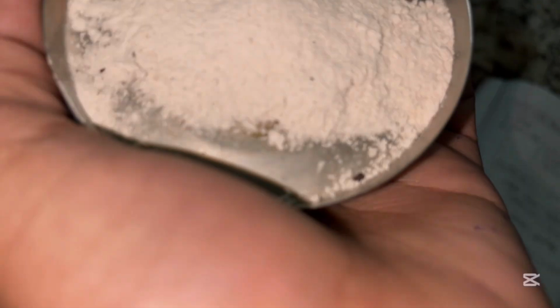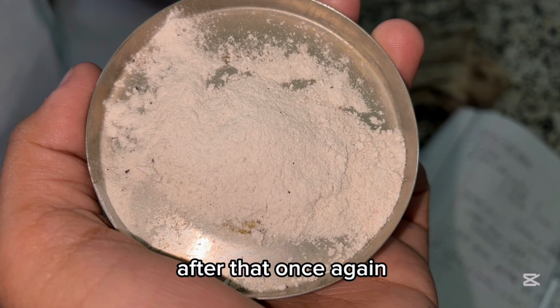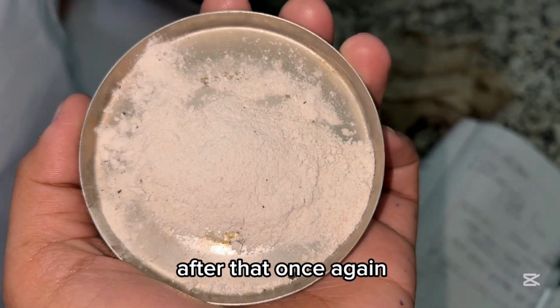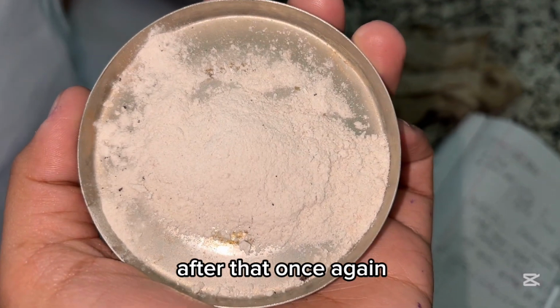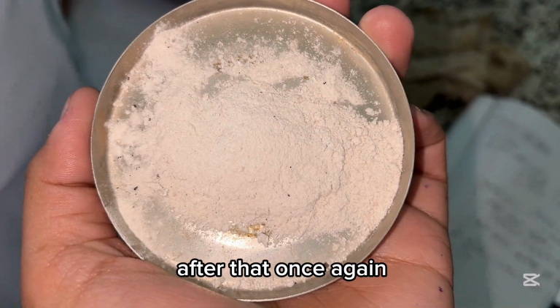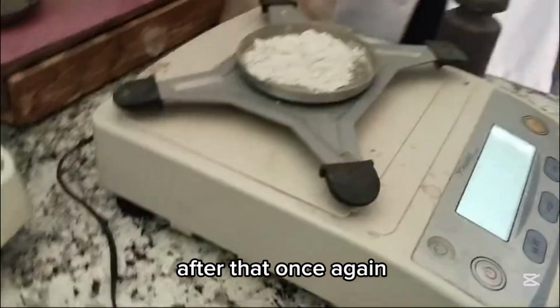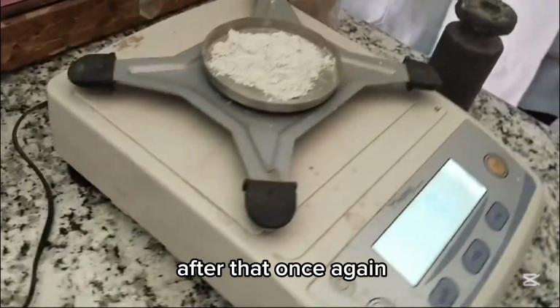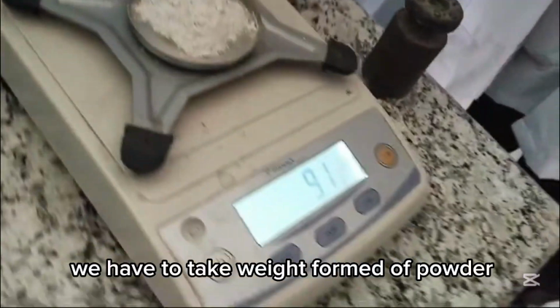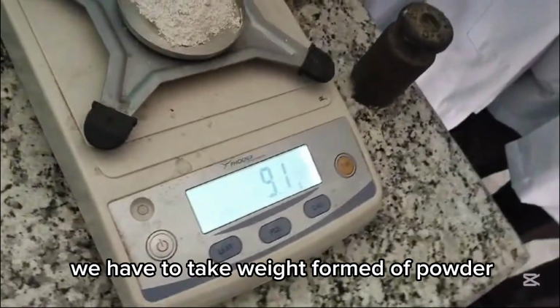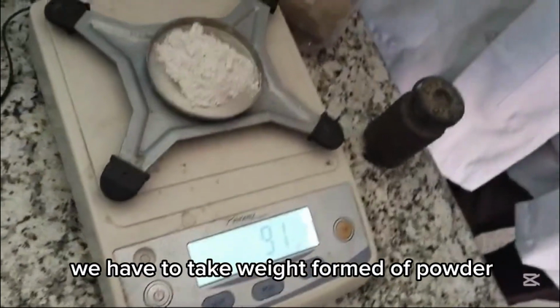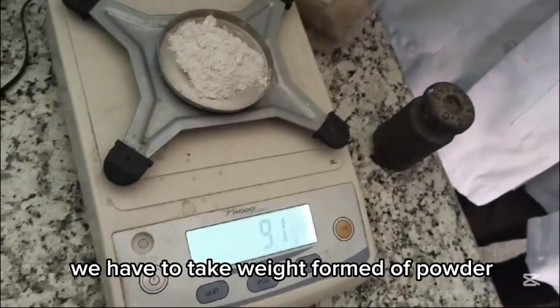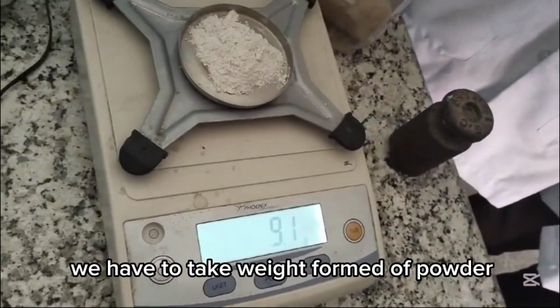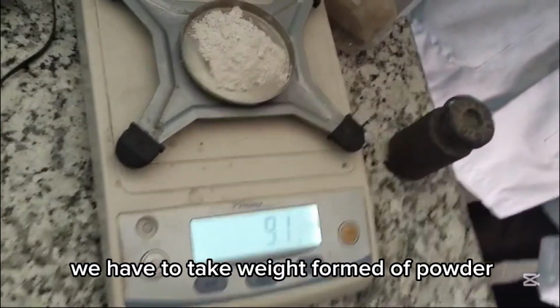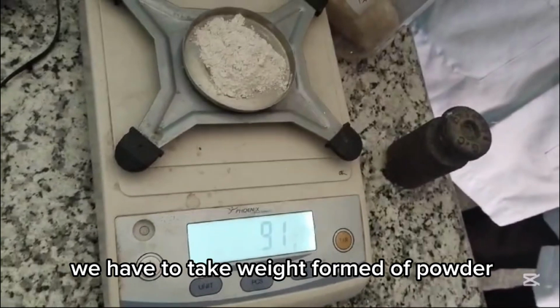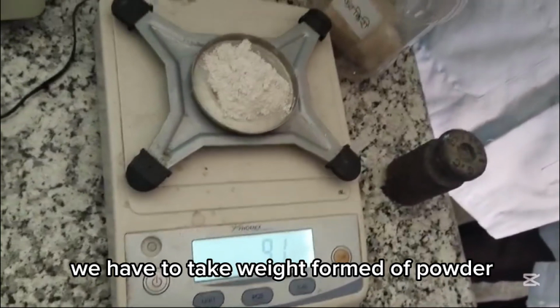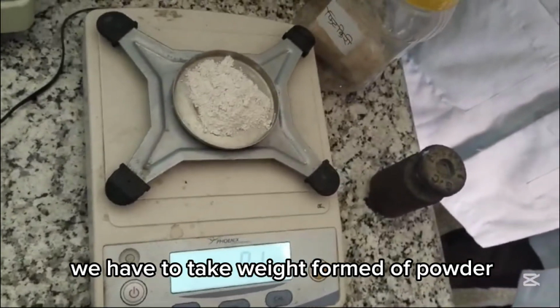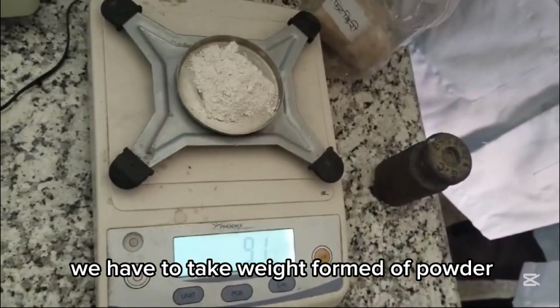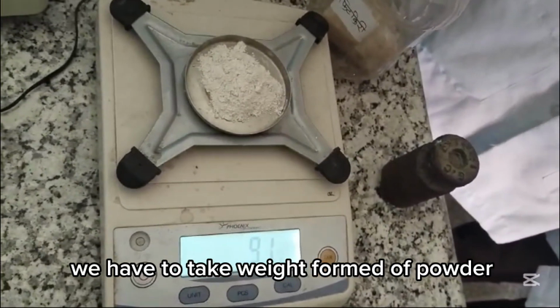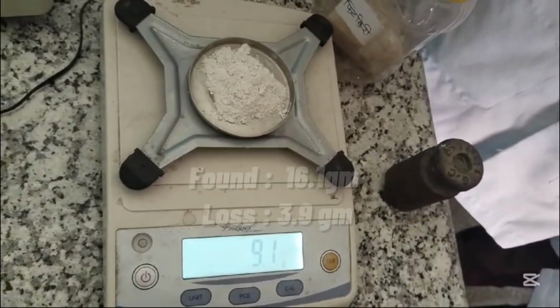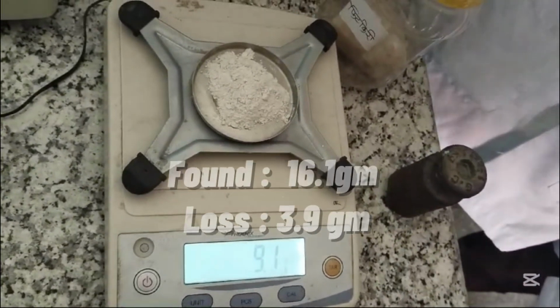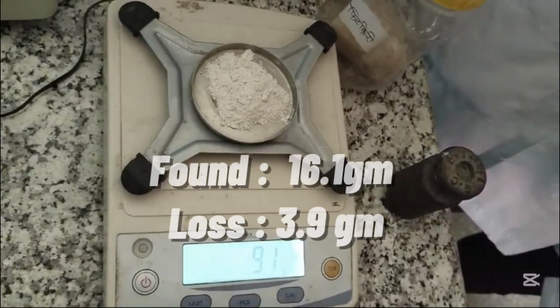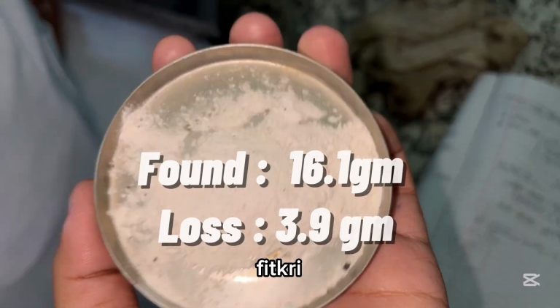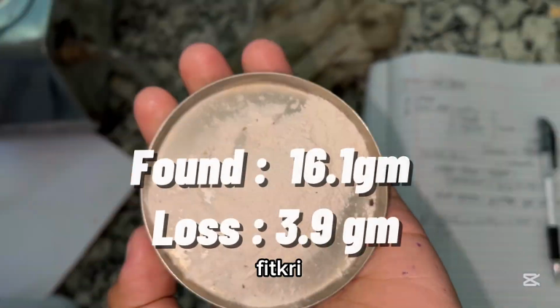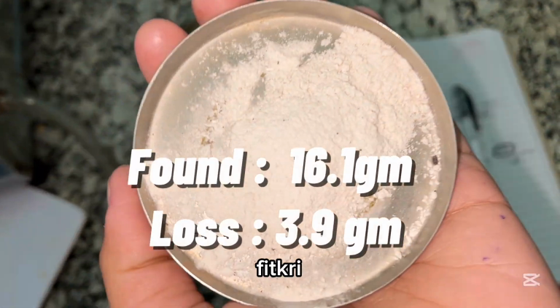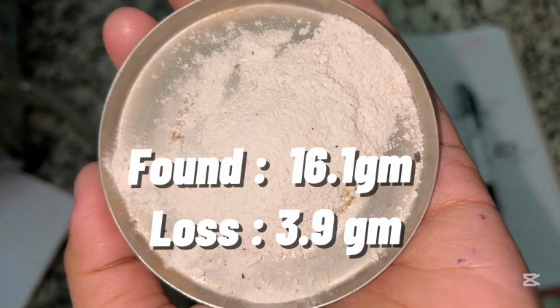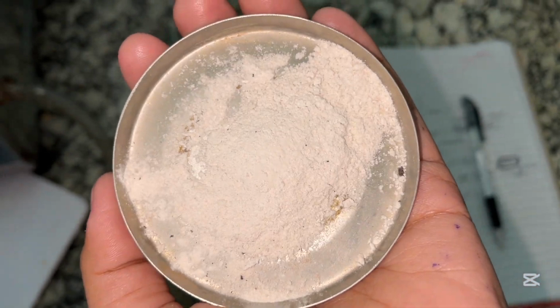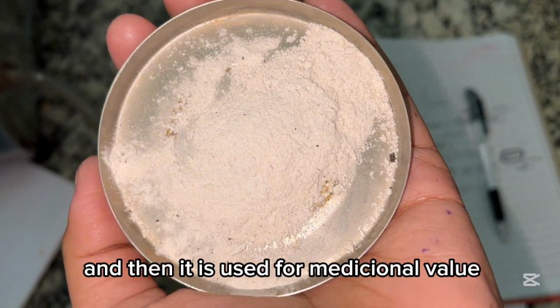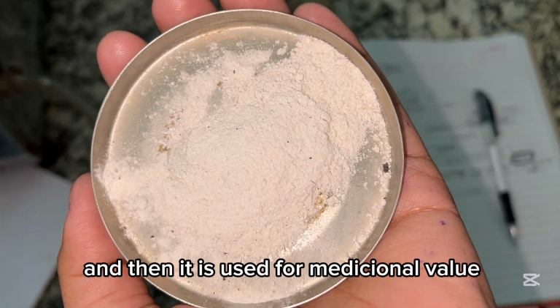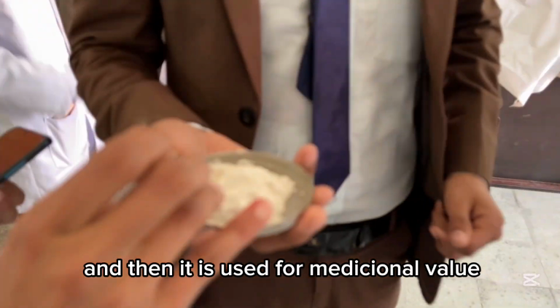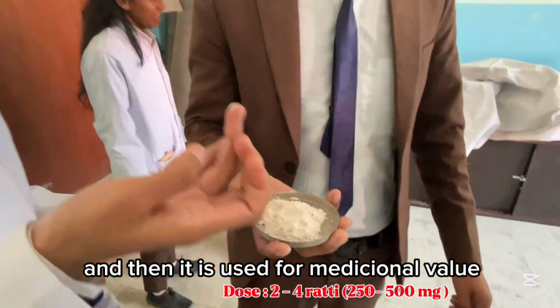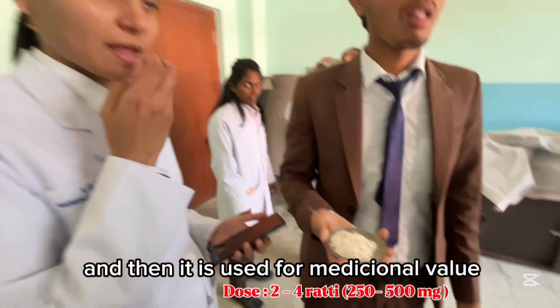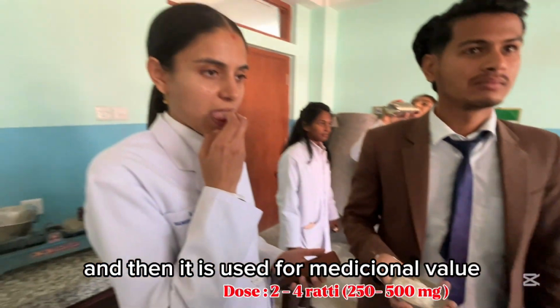After that, once again we have to take the white formed powder, heat carefully, and then it is used for its medicinal value.